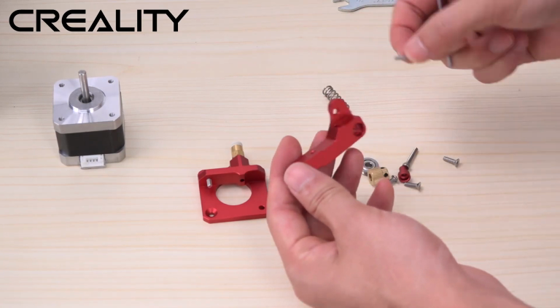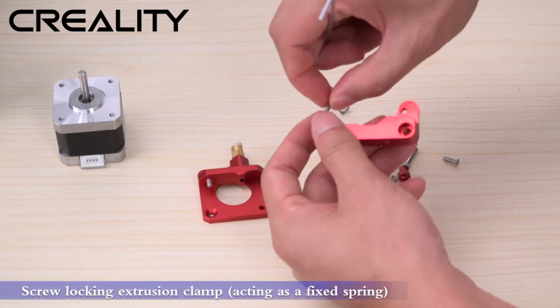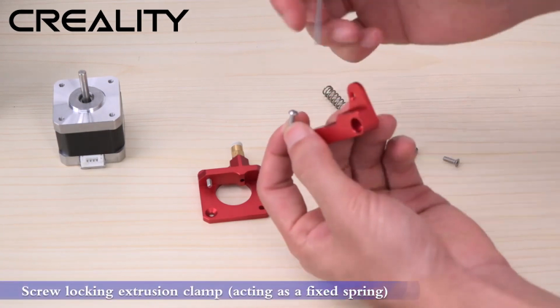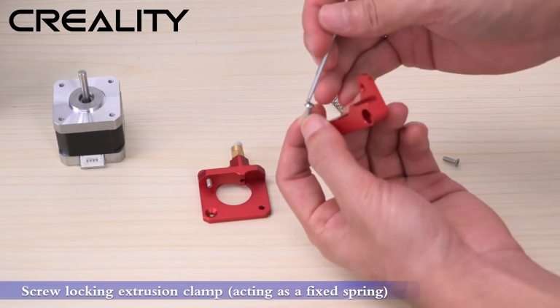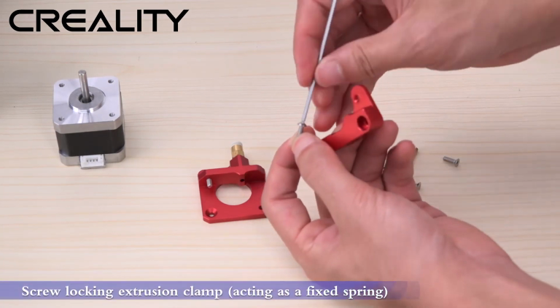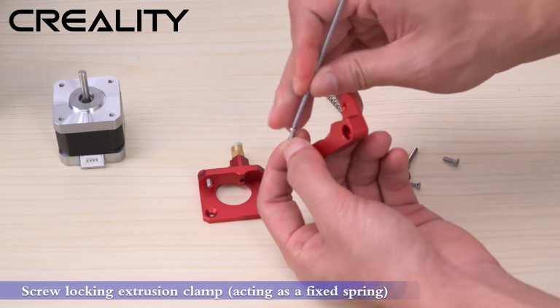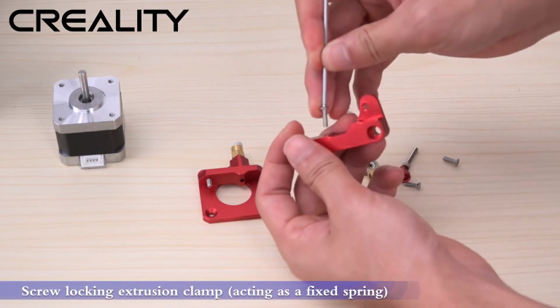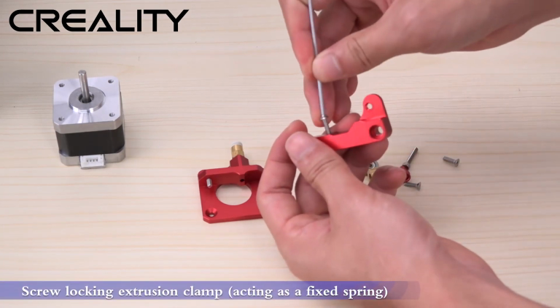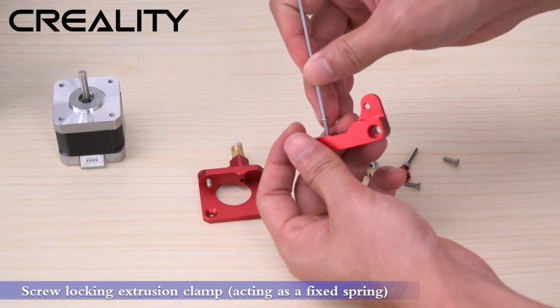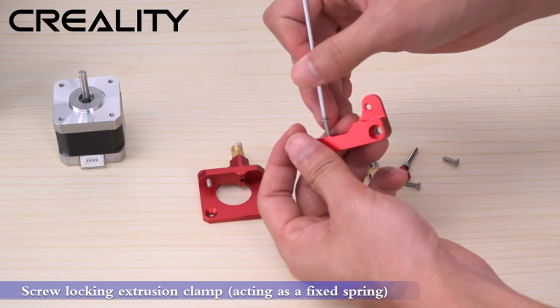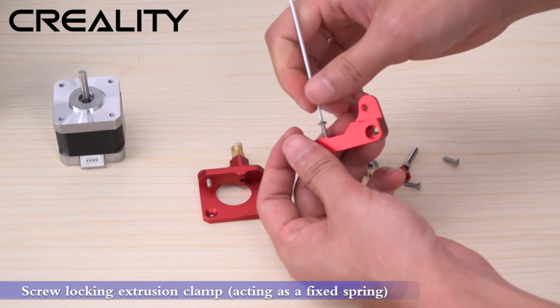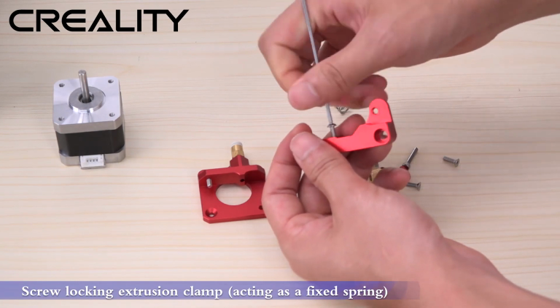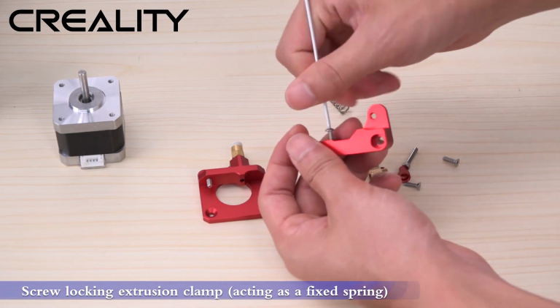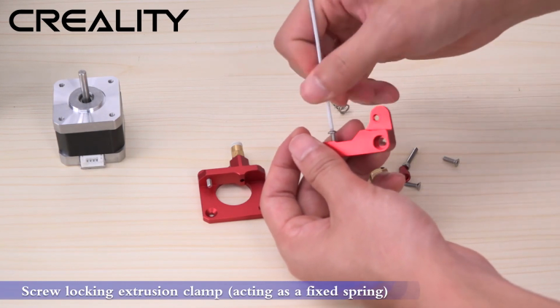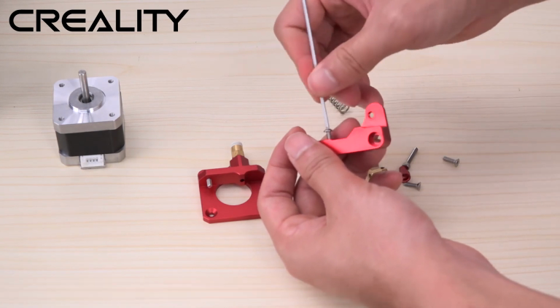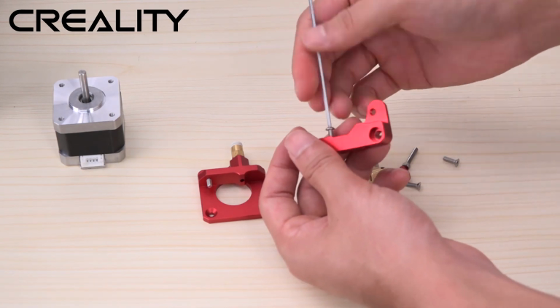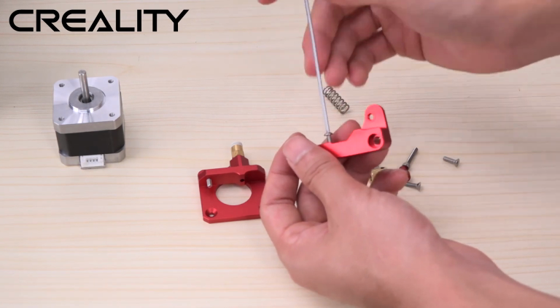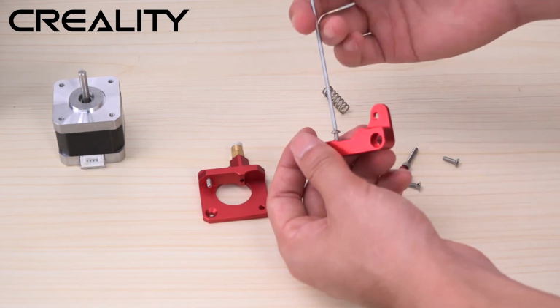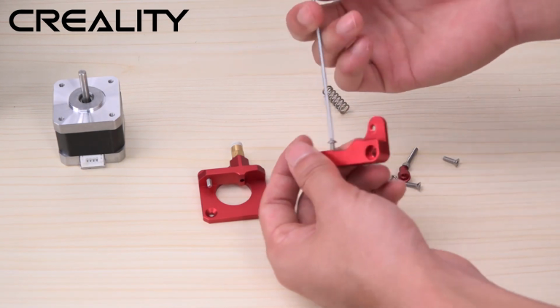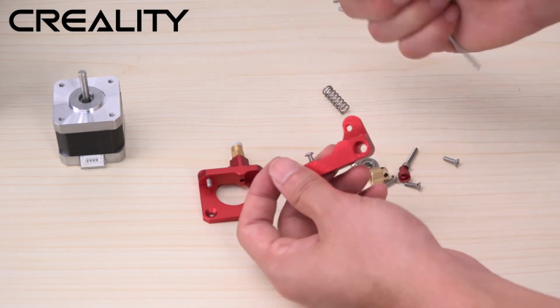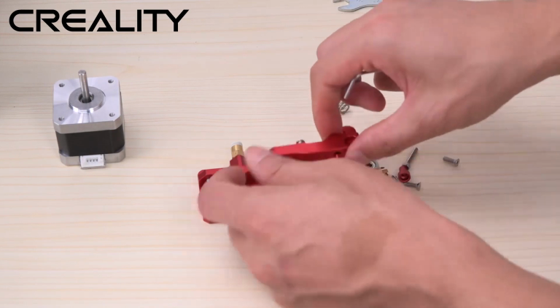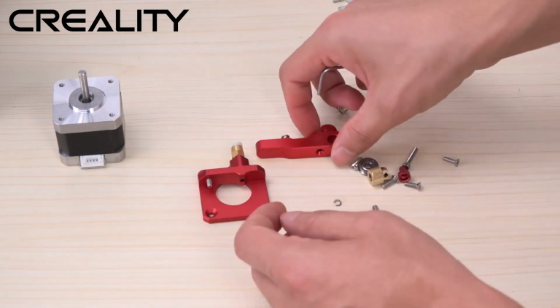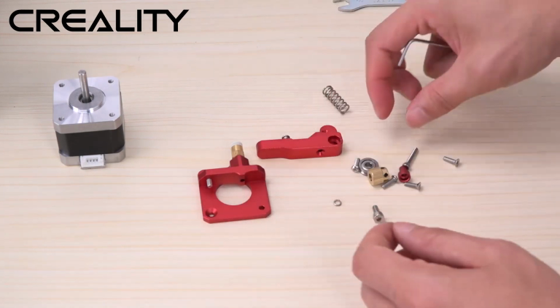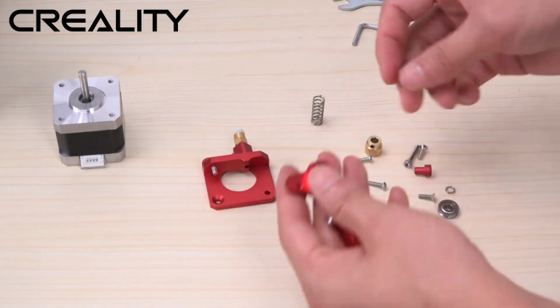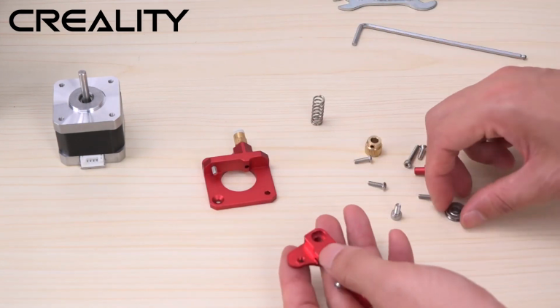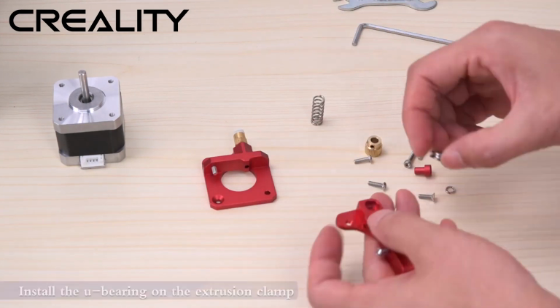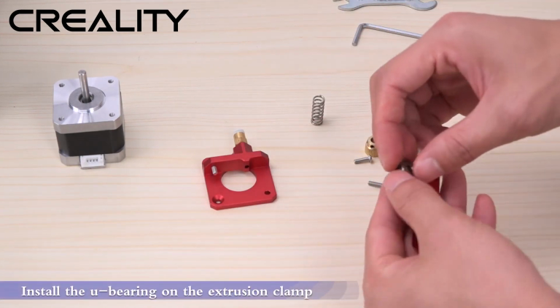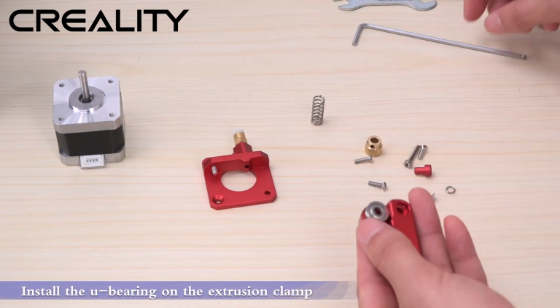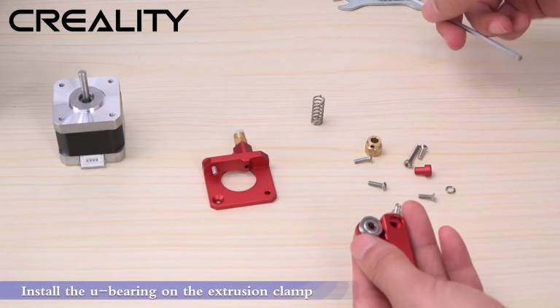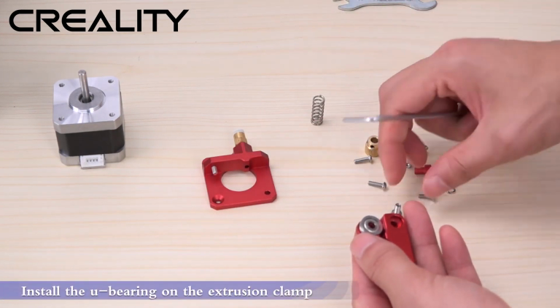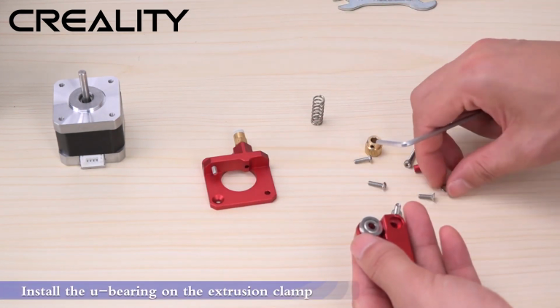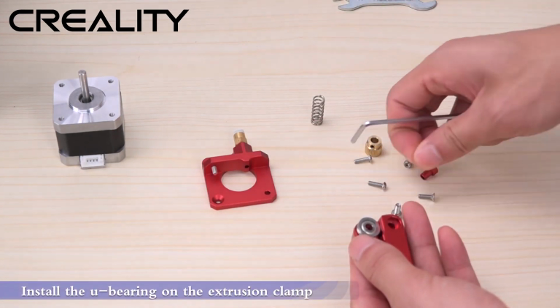Screw lock the extrusion clamp, acting as a fixed spring. Install the U-bearing on the extrusion clamp.